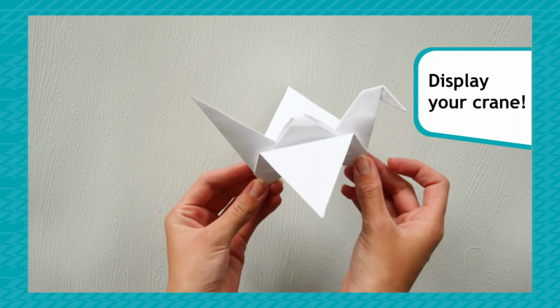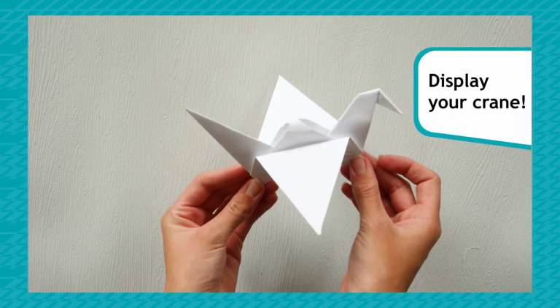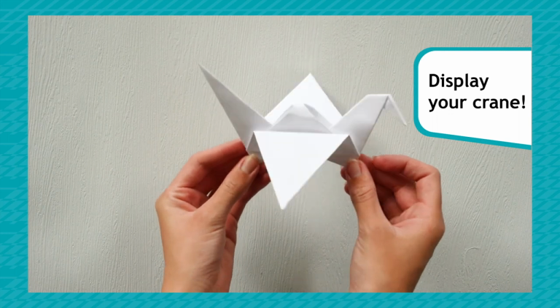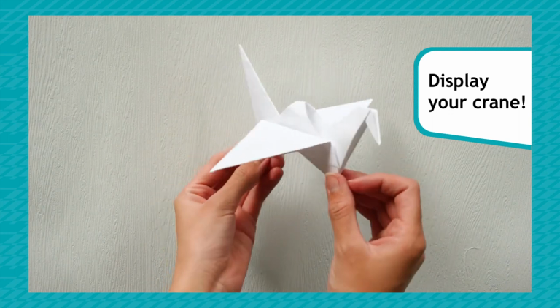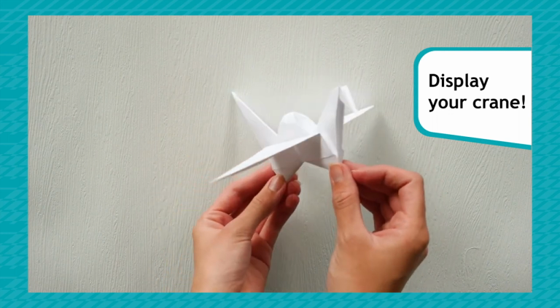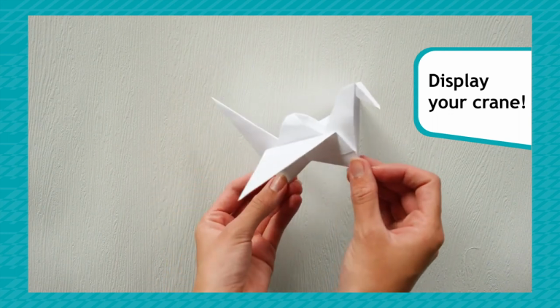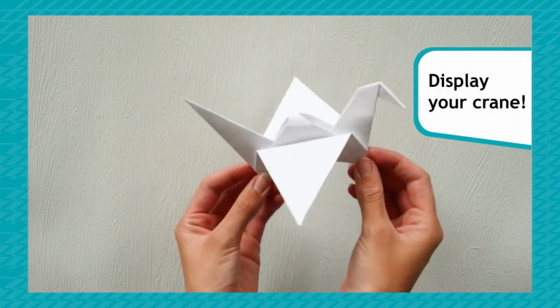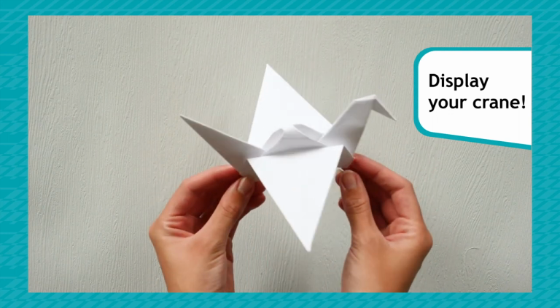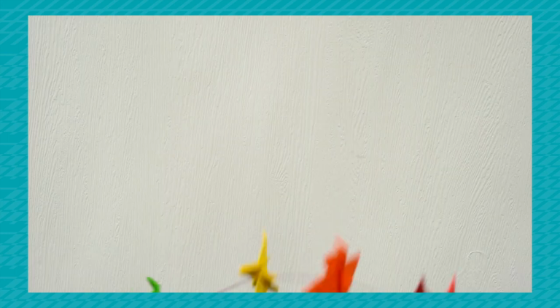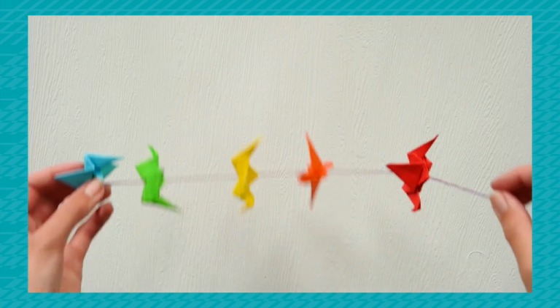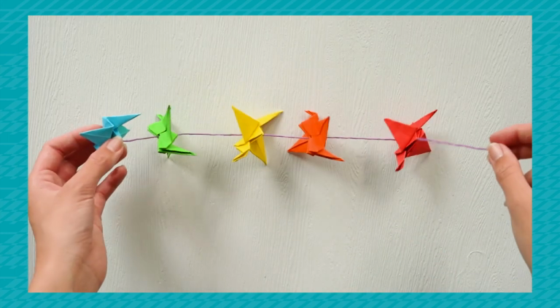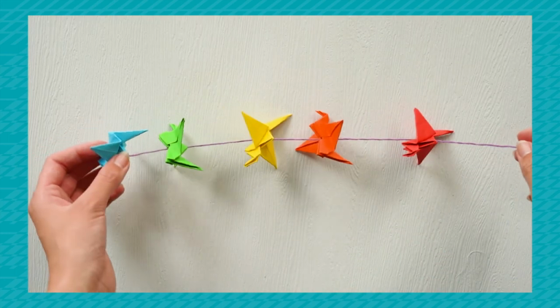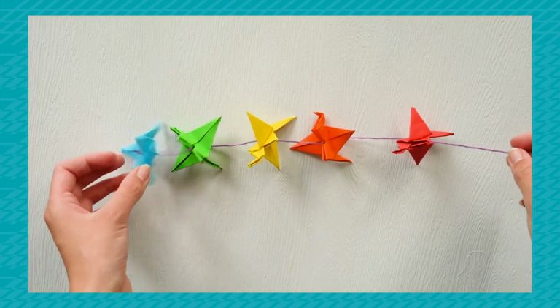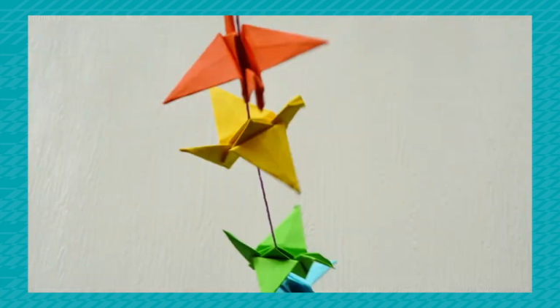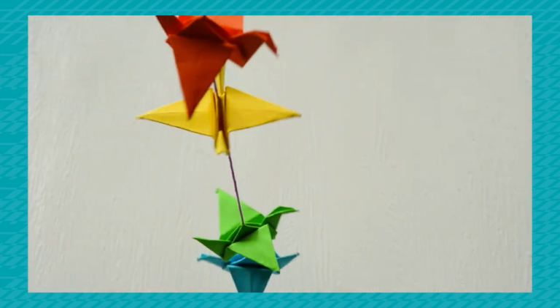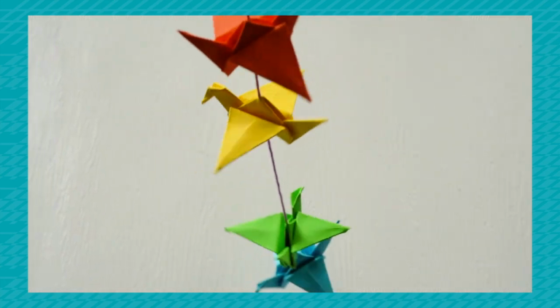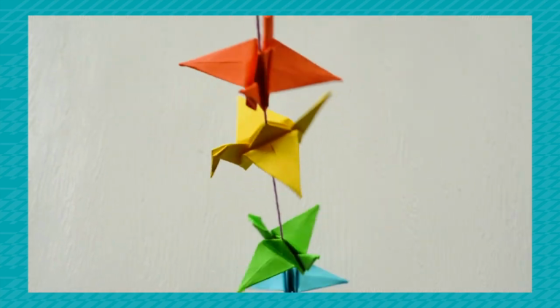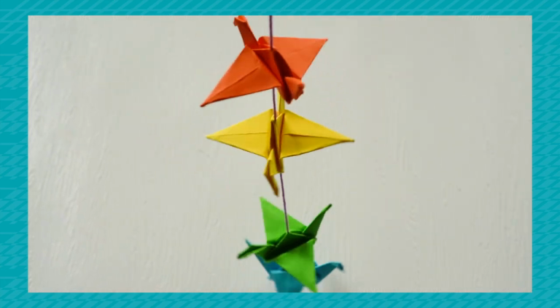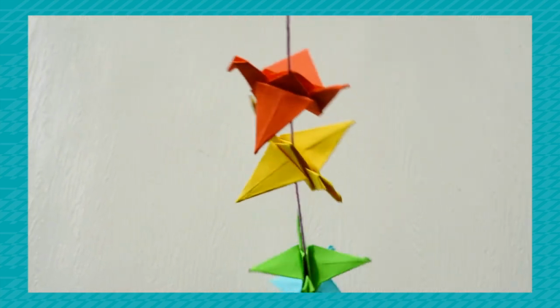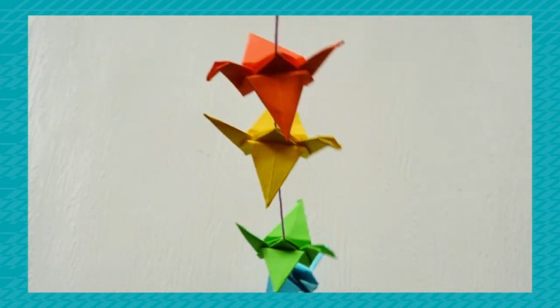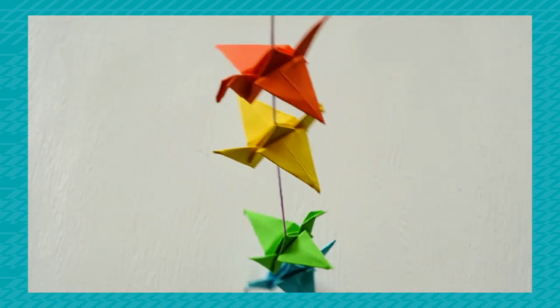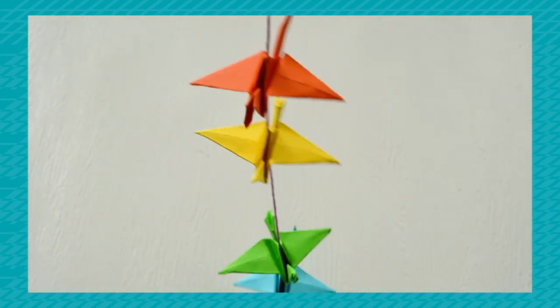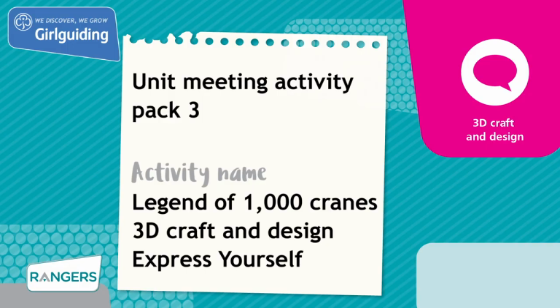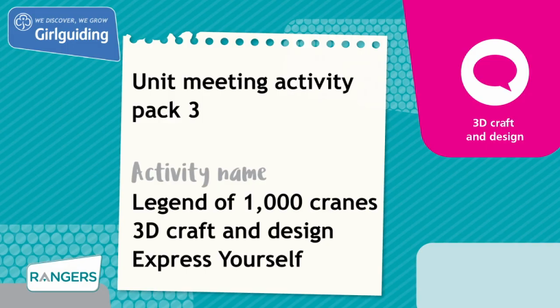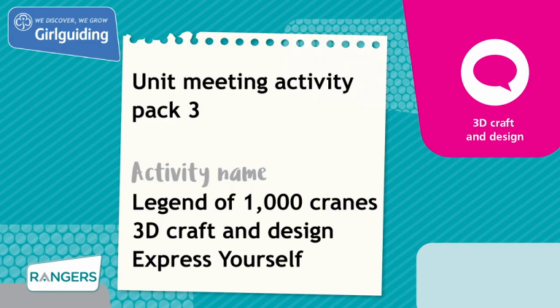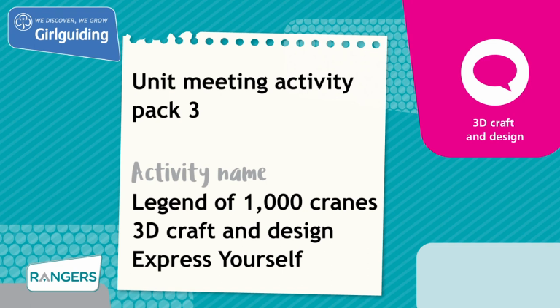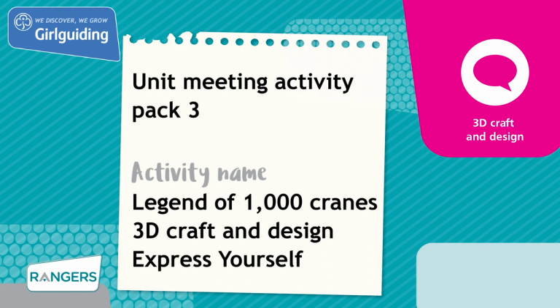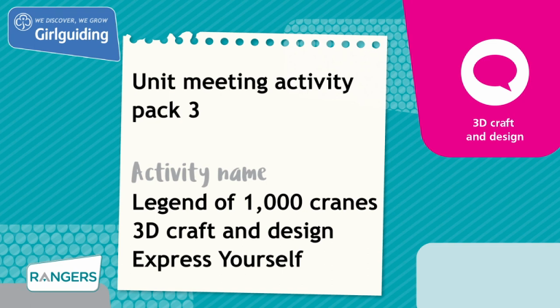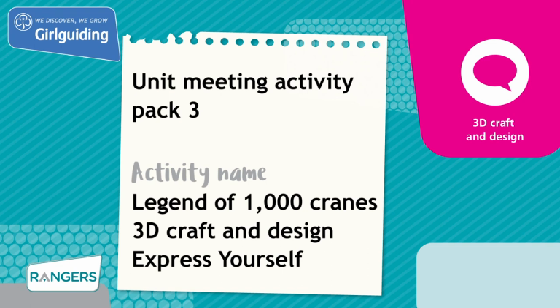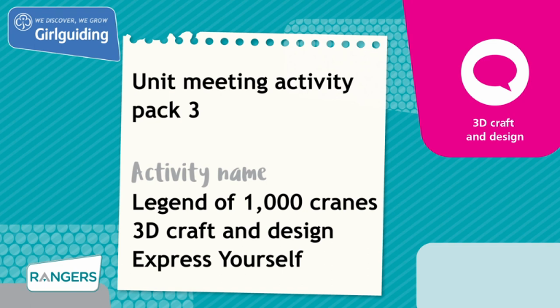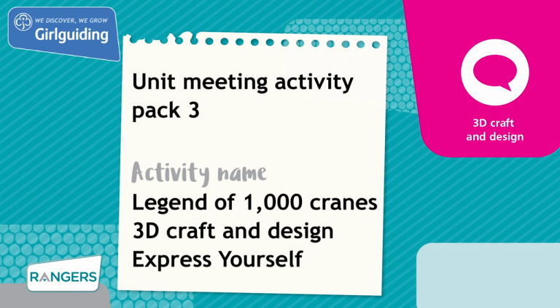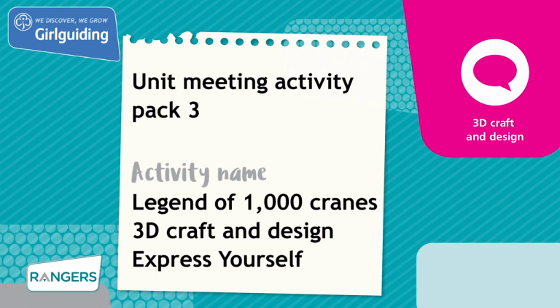Decide on a way to display your crane. They're often hung together on ribbons. You could display your cranes together in your next unit meeting. This activity was from unit meeting activity pack 3.